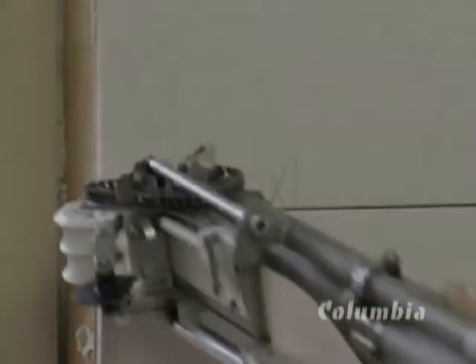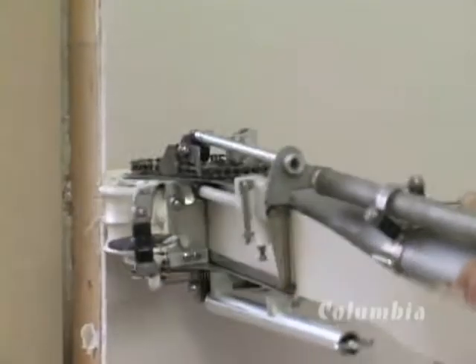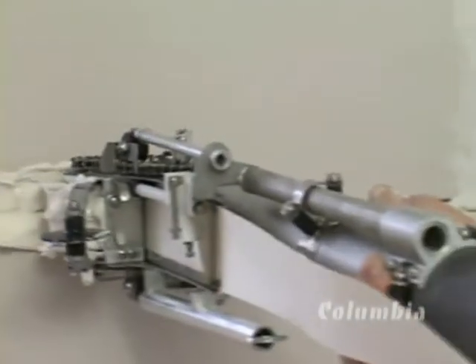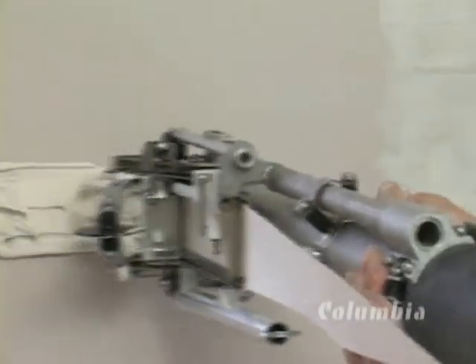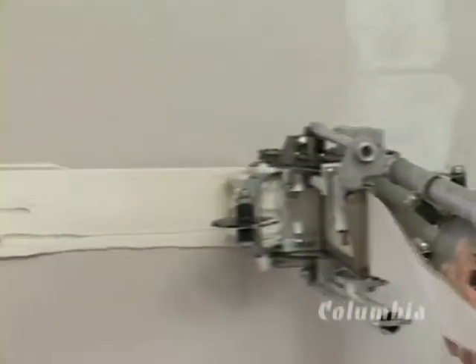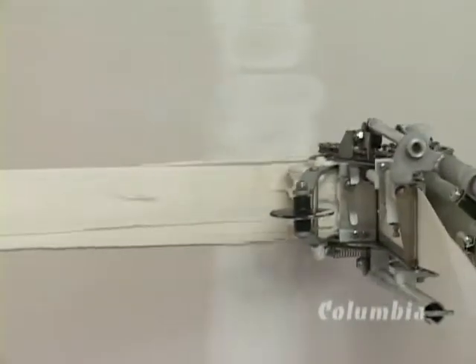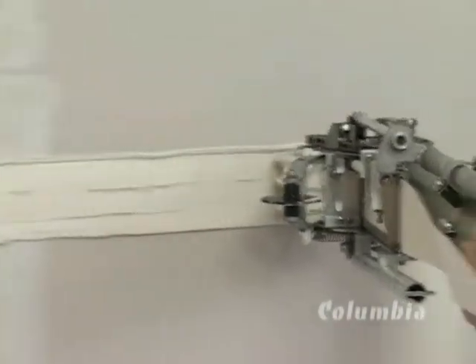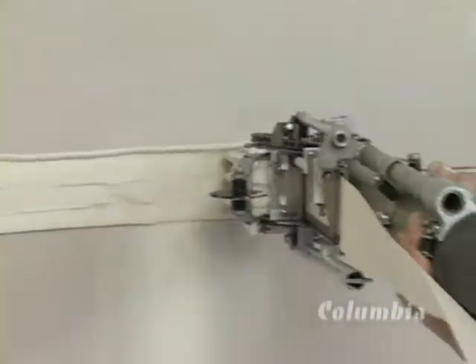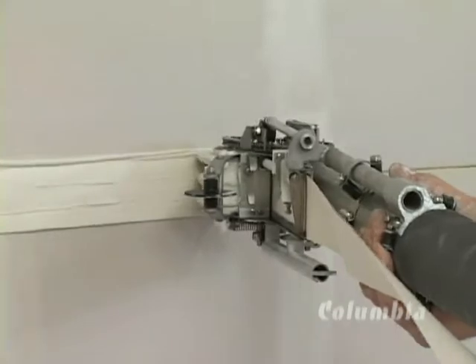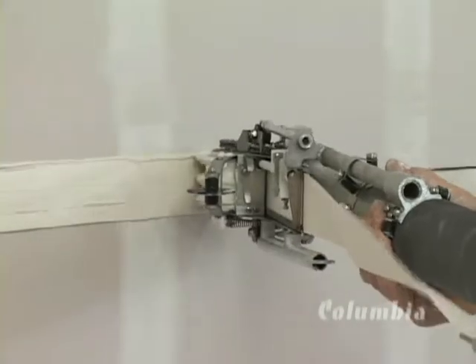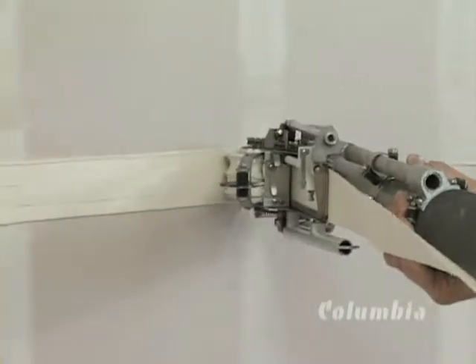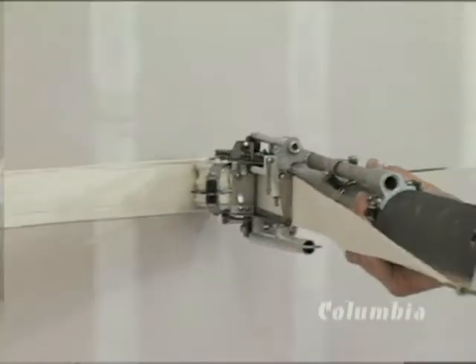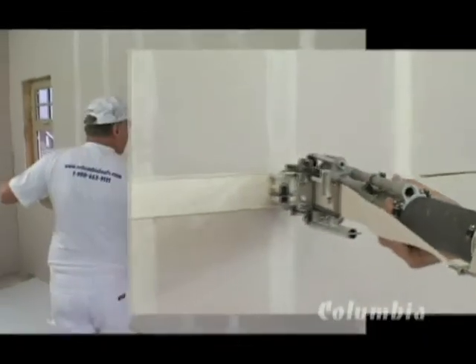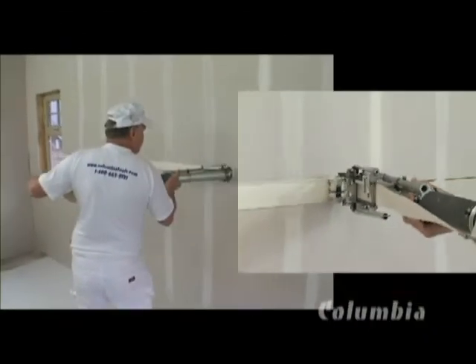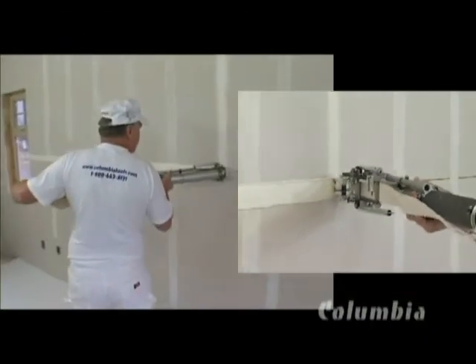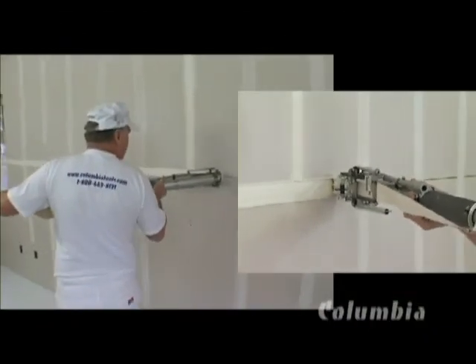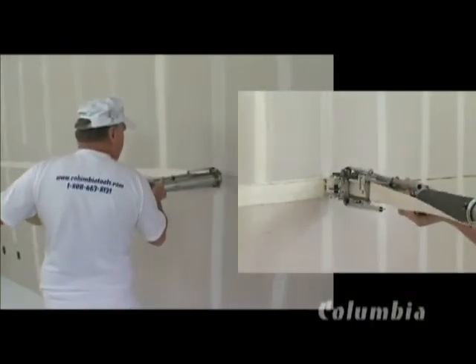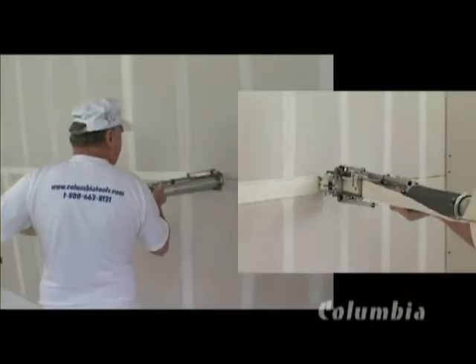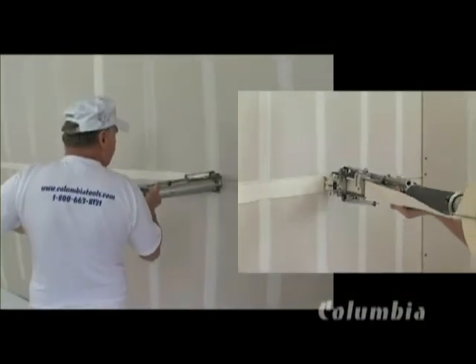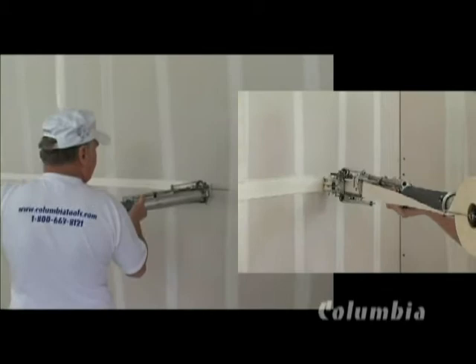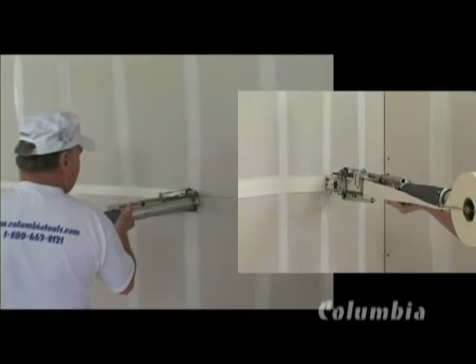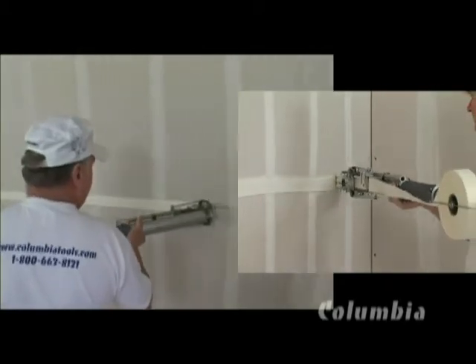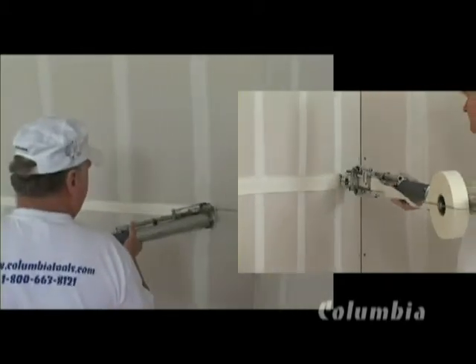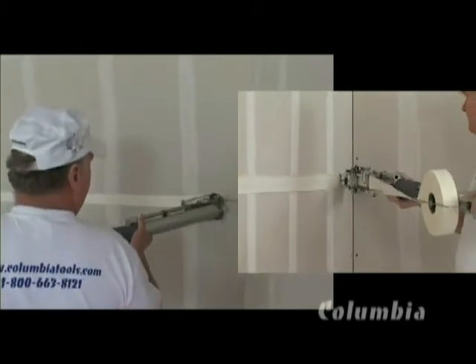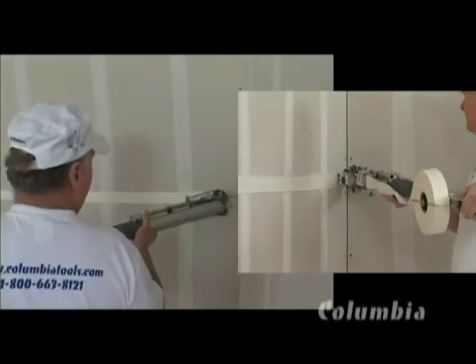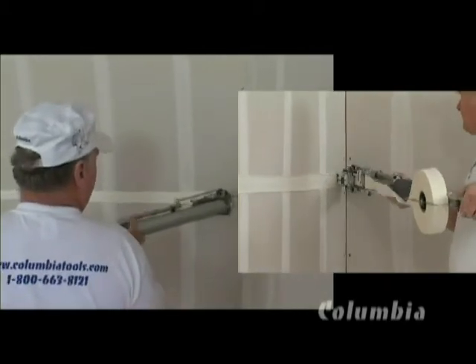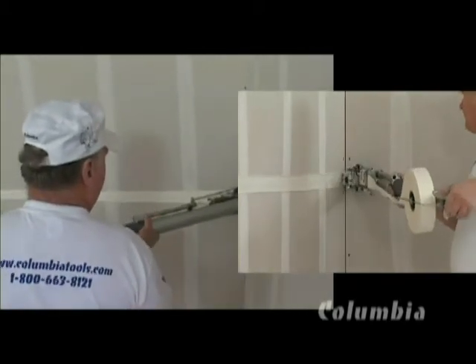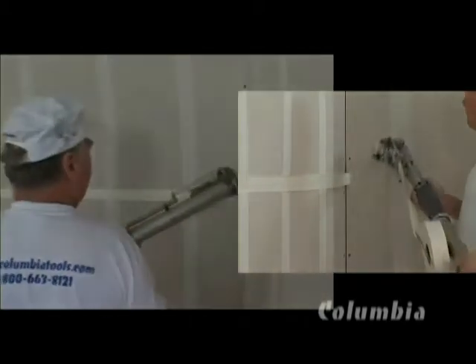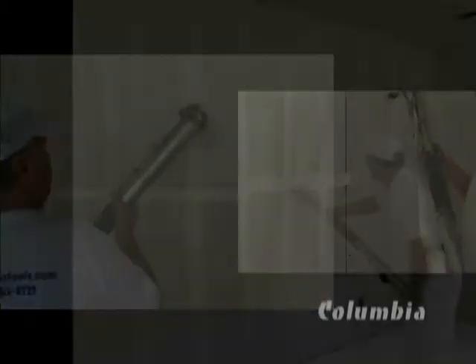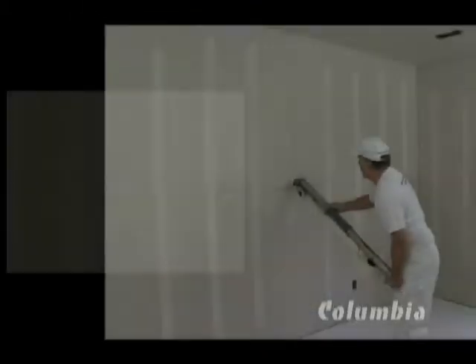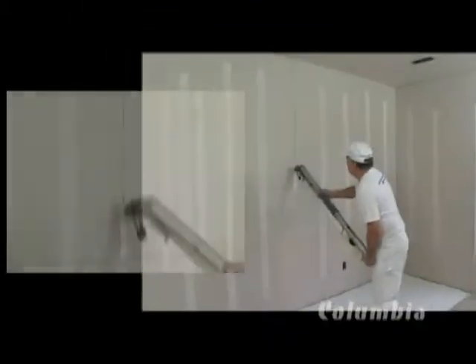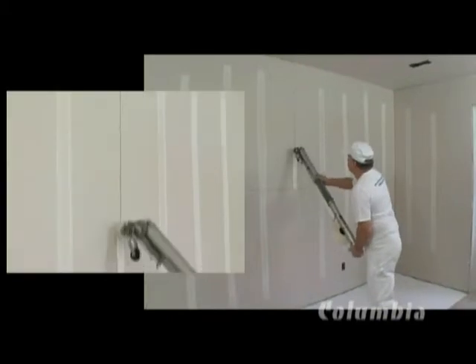The taper applies the tape and the exact amount of mud as one to the joint. Once the run is completed, a short hand movement cuts the tape. It is important to stop three inches from the end of the joint. Cut the tape, release the hand grip, and finish the joint.